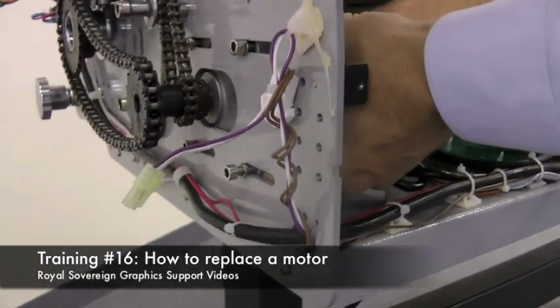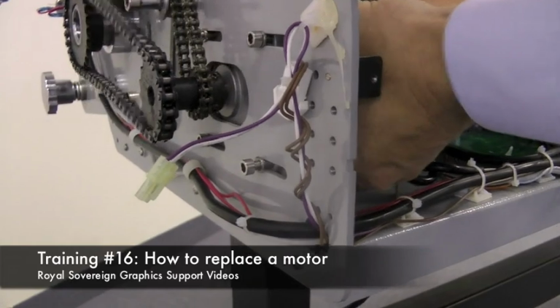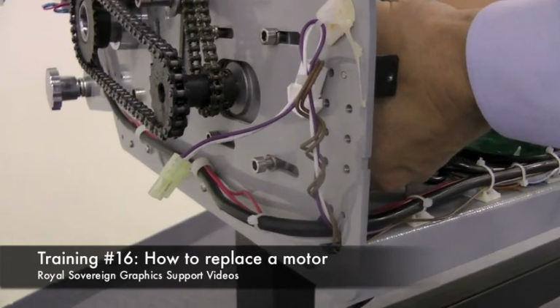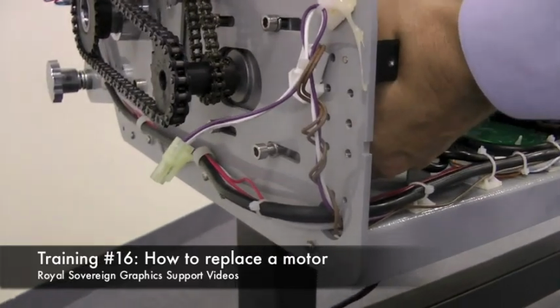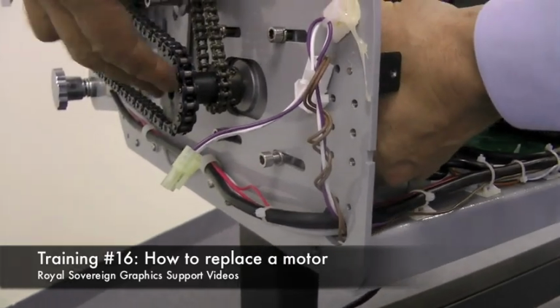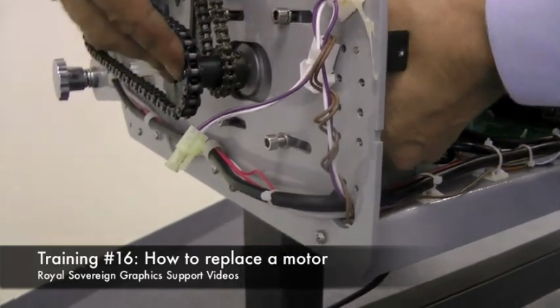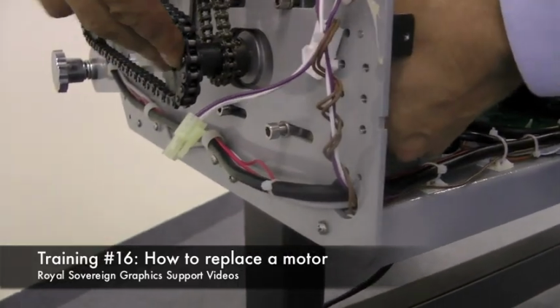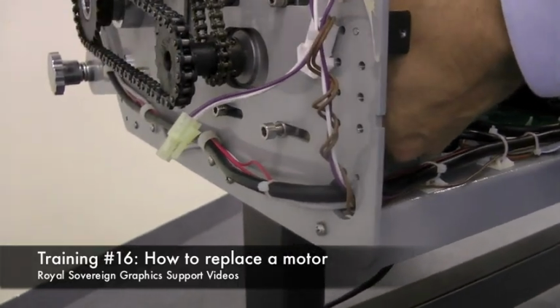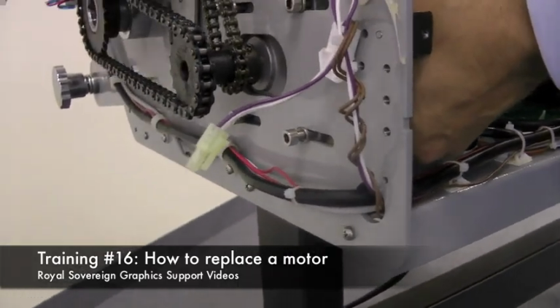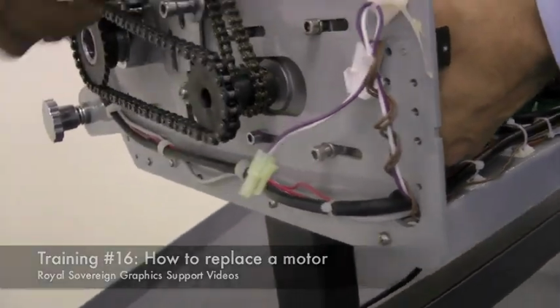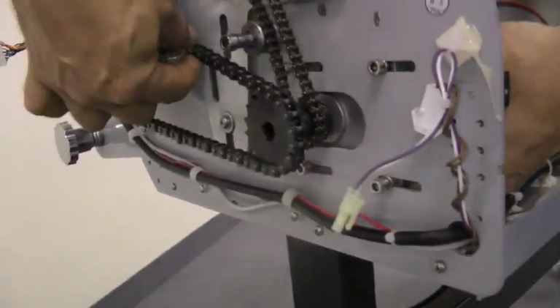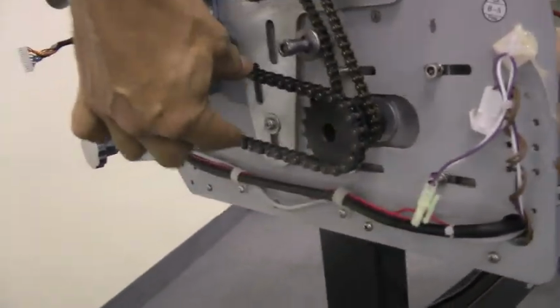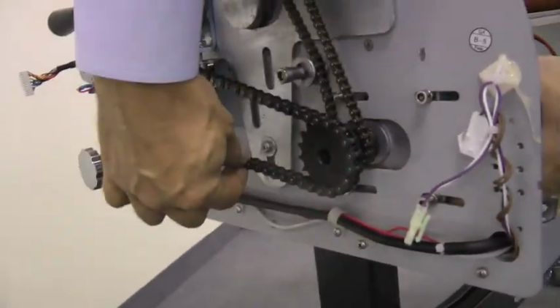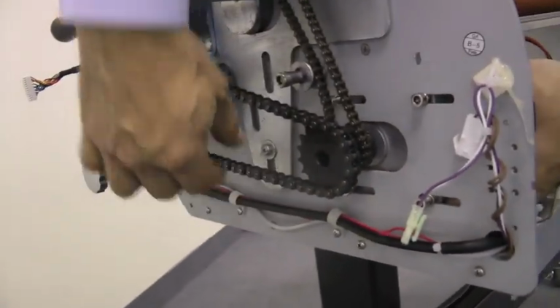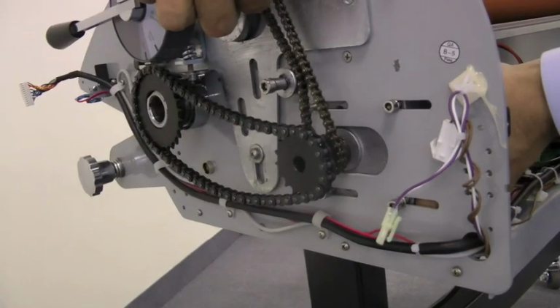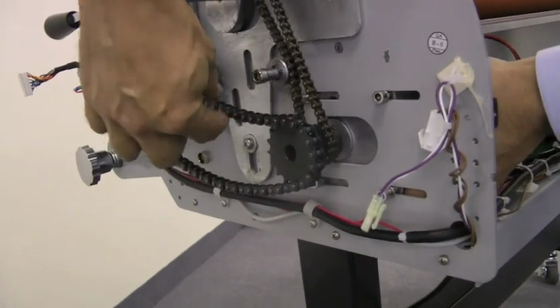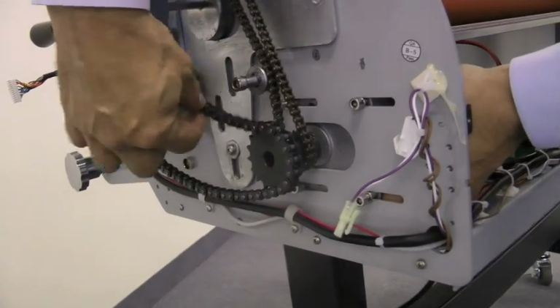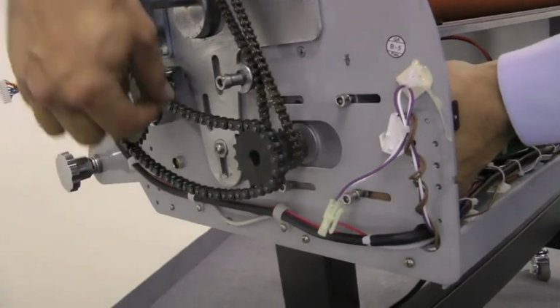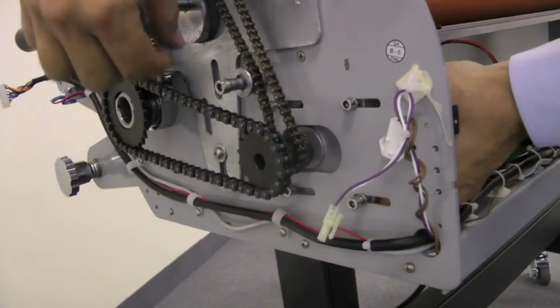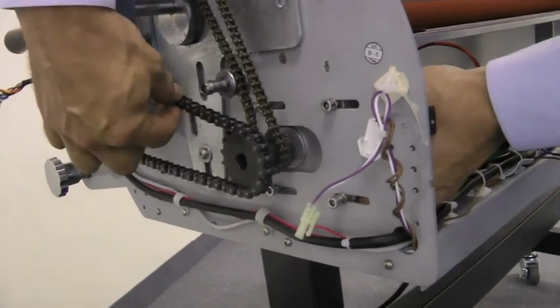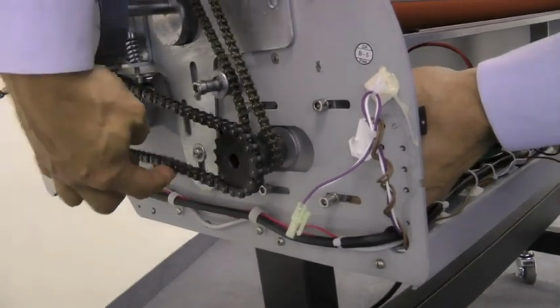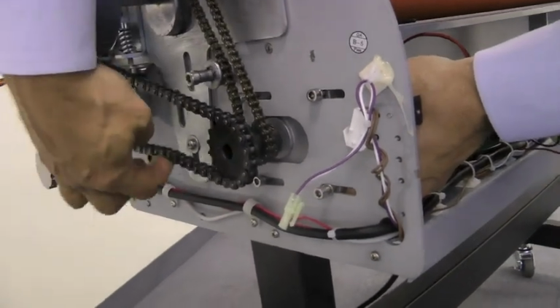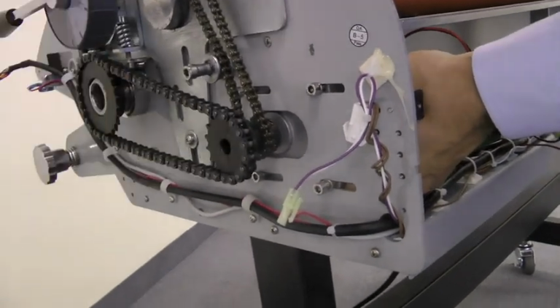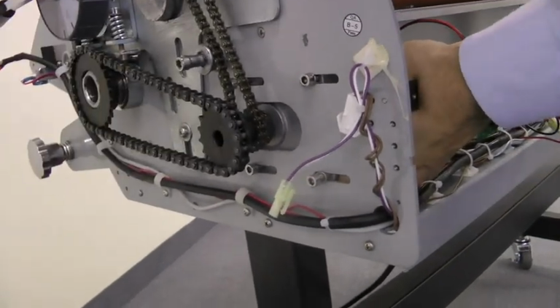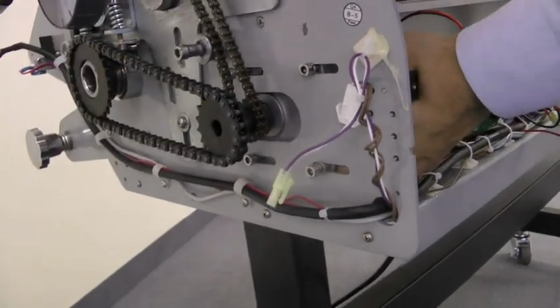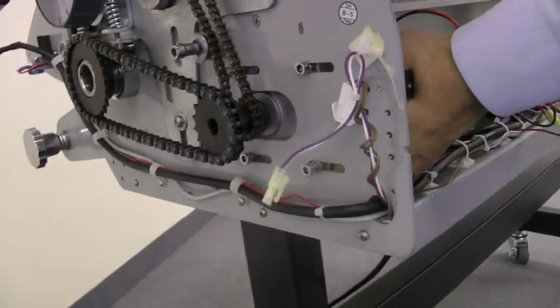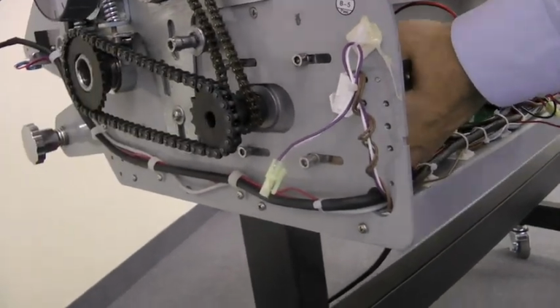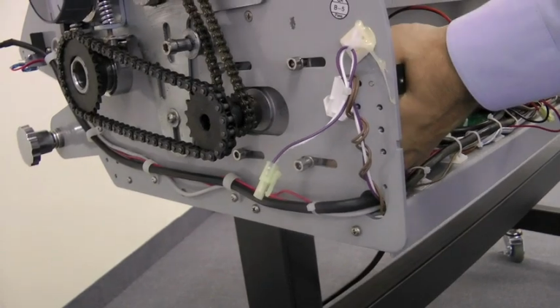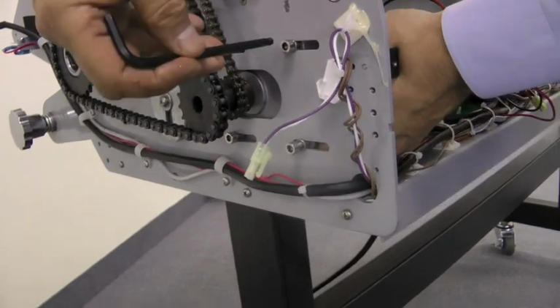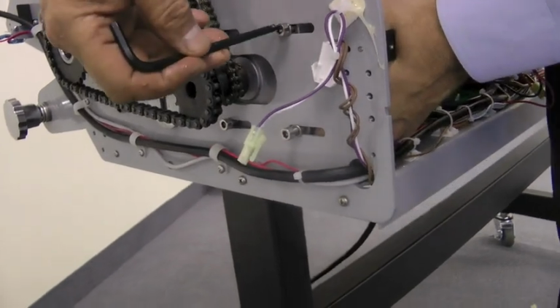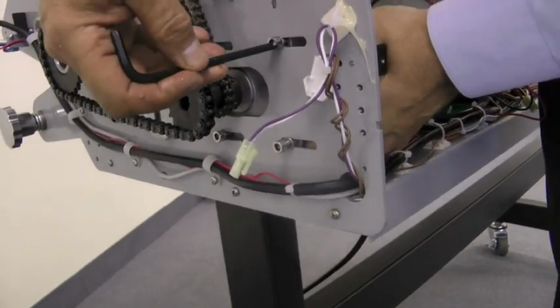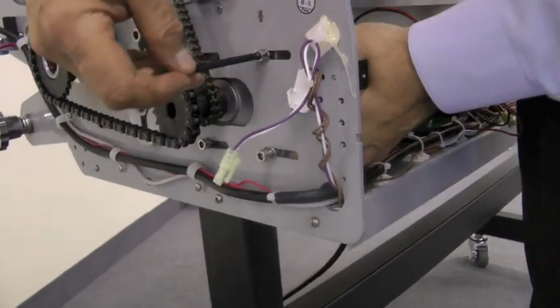Now we're going to slide the motor back so that we have tension in our chains. You don't want to have it too loose, just want to have a little bit of play. Now we're going to tighten down one of our four screws.